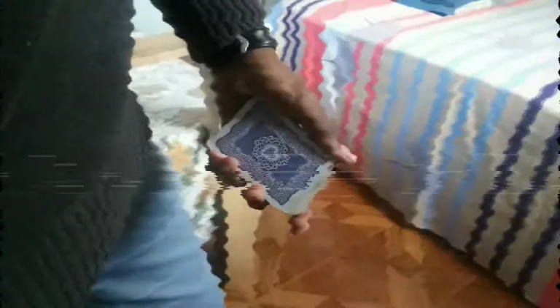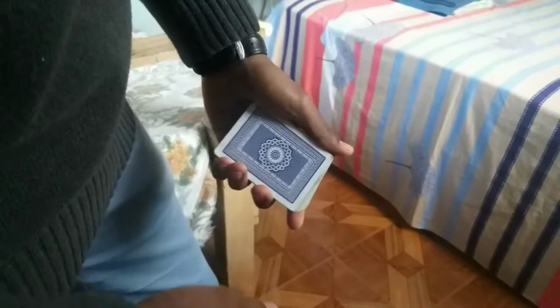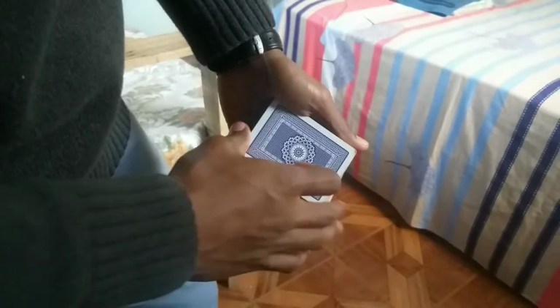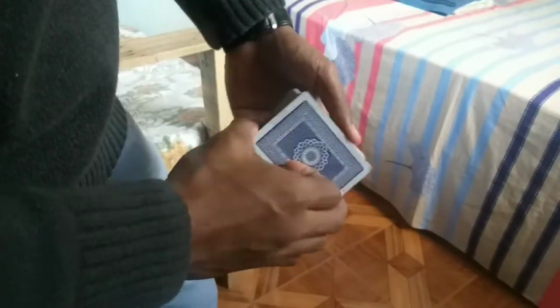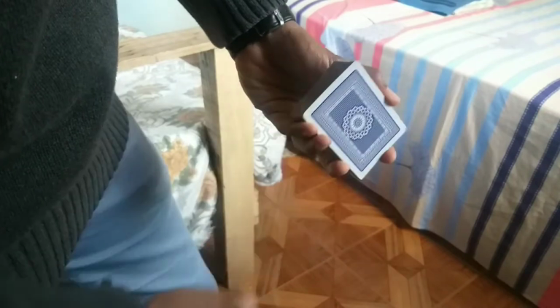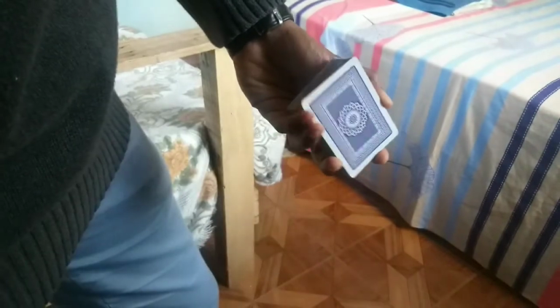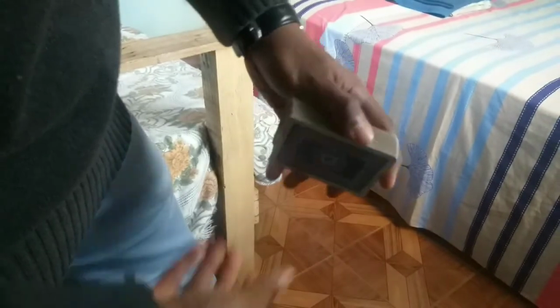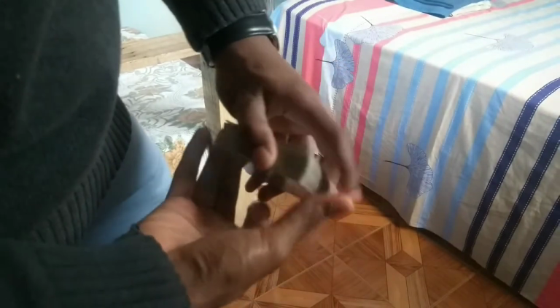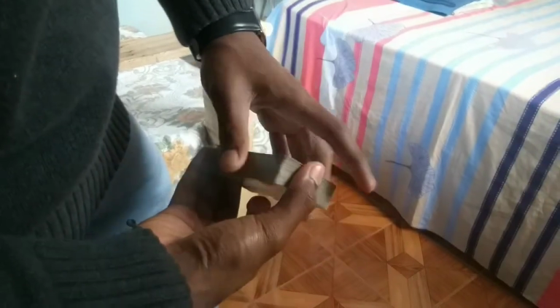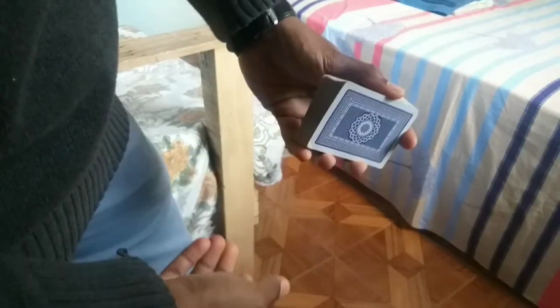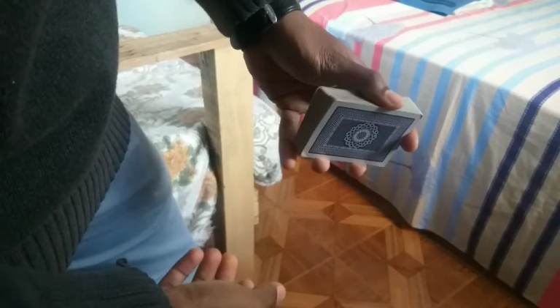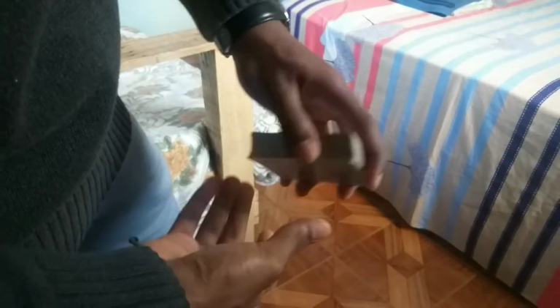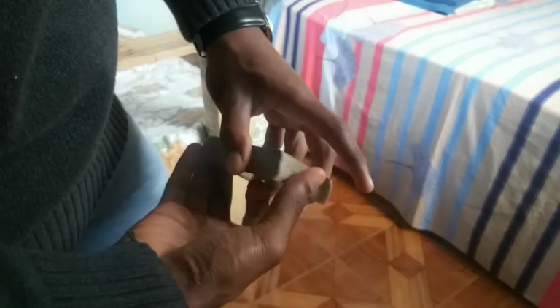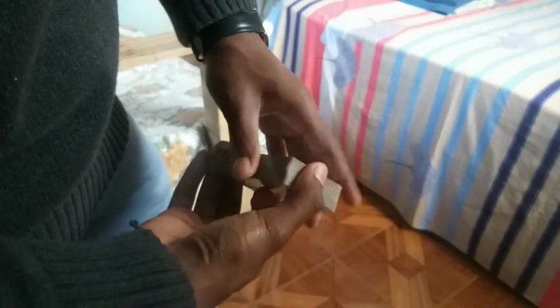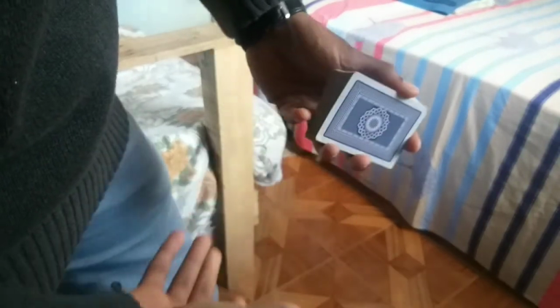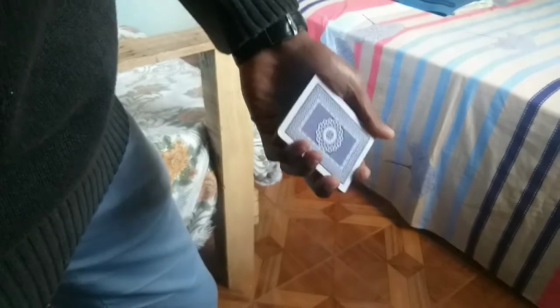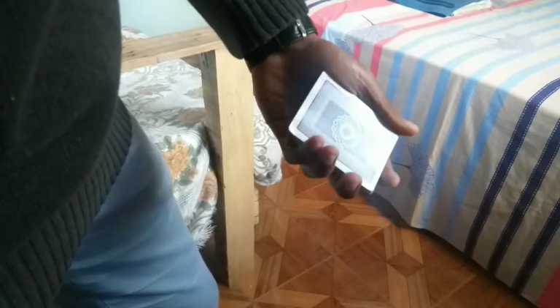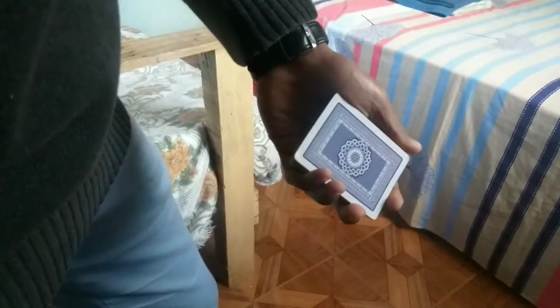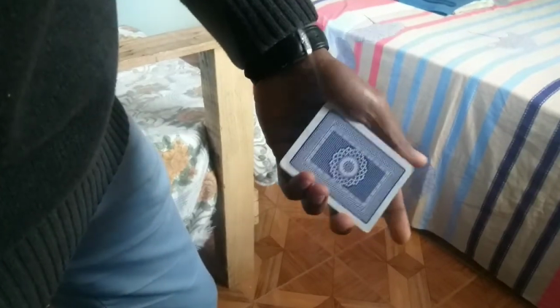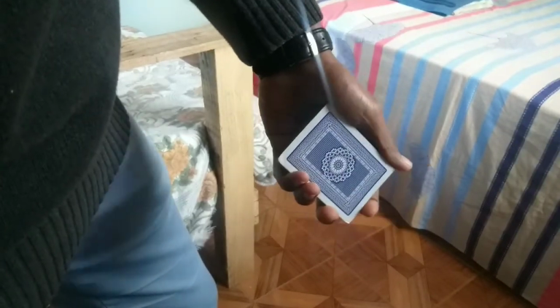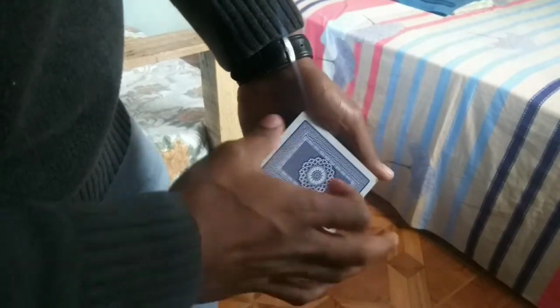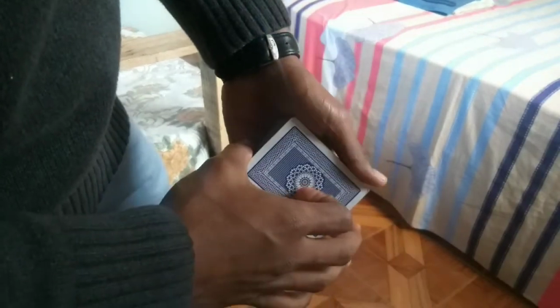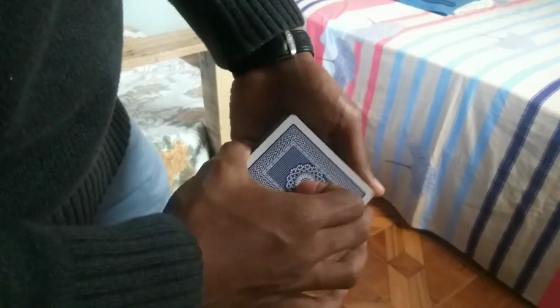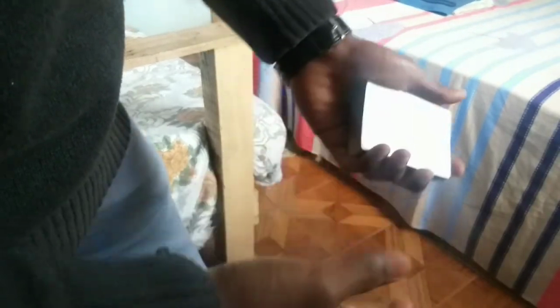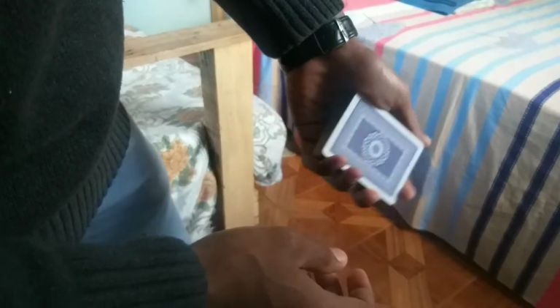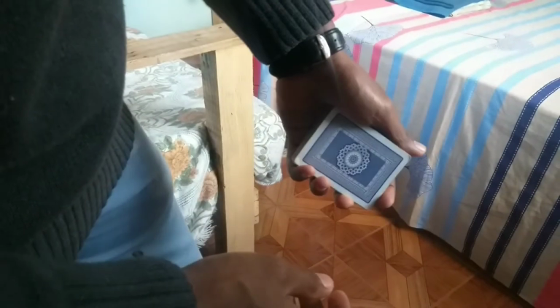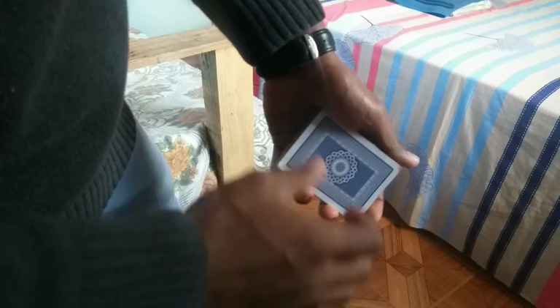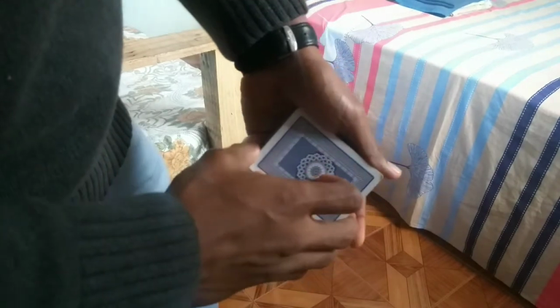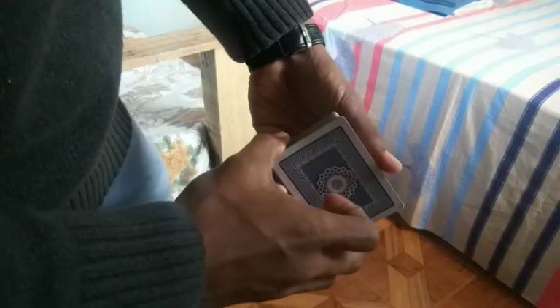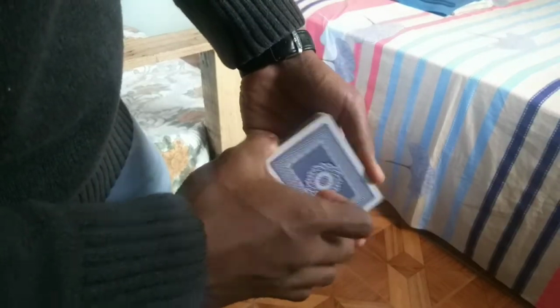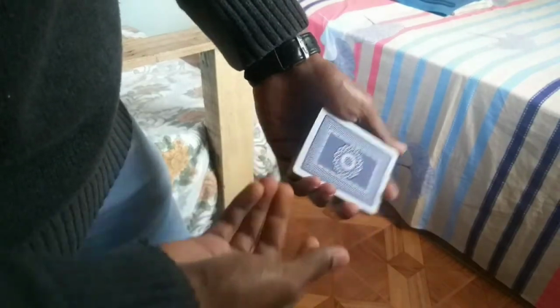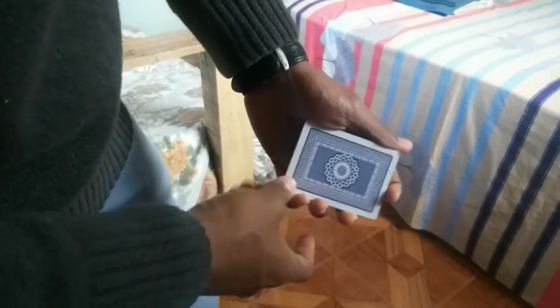Welcome back to the channel. Today we'll be discussing the one-handed fan. To start, you can use a full deck, but it's easier if you use half a deck or even fewer cards.